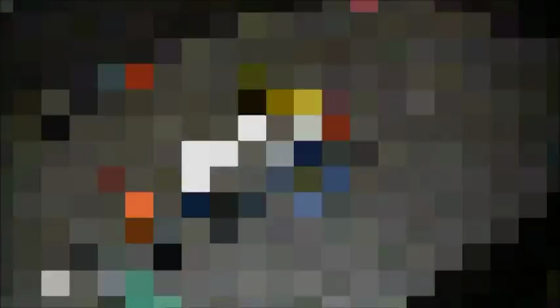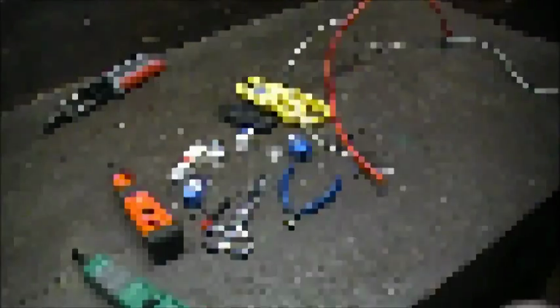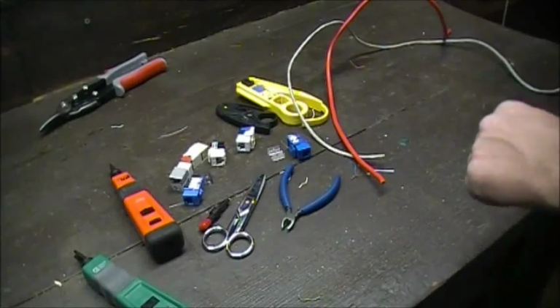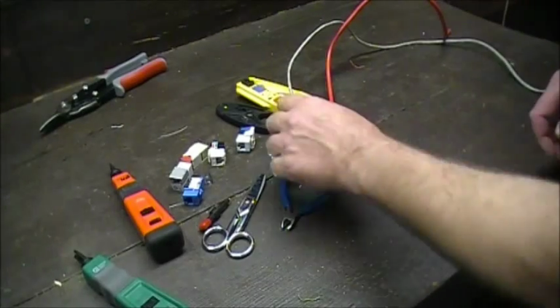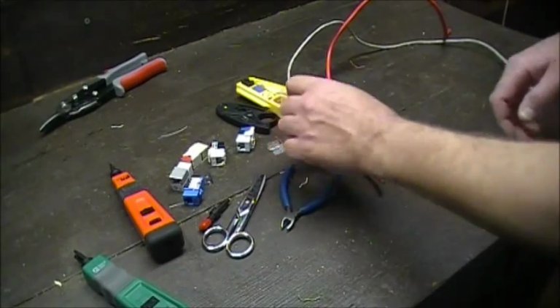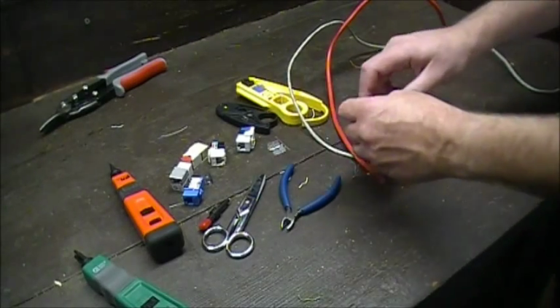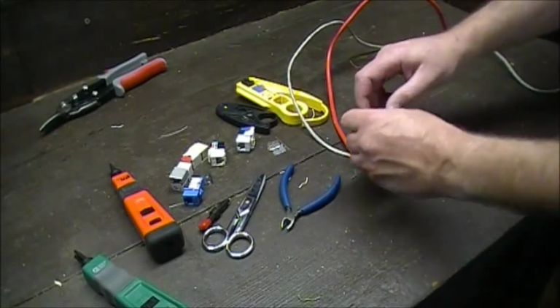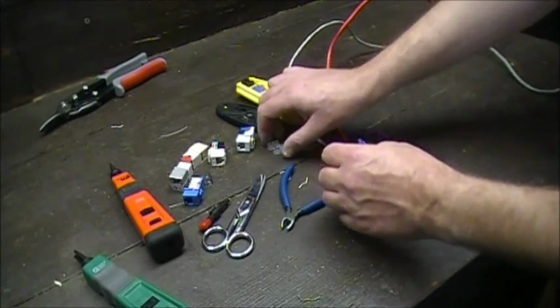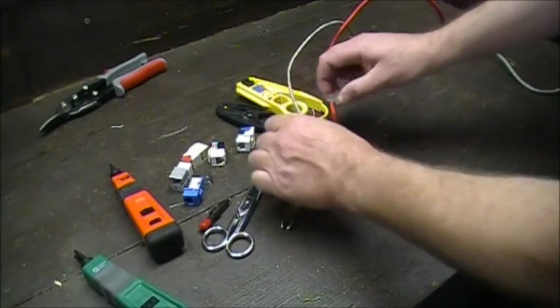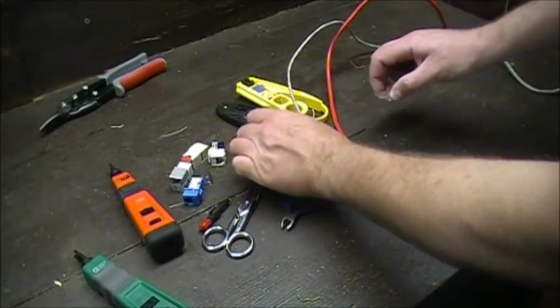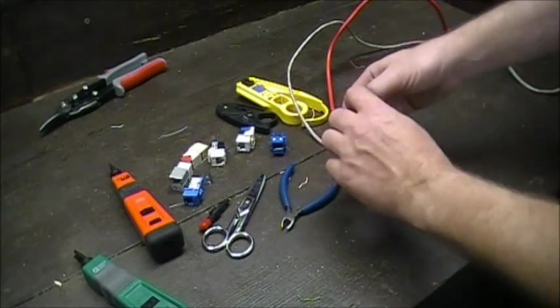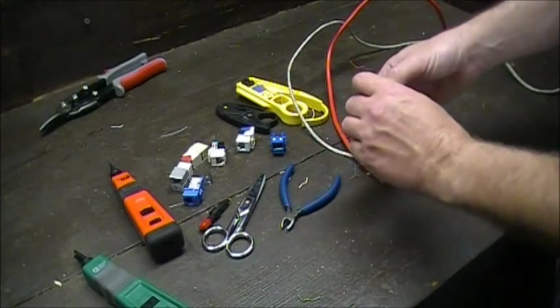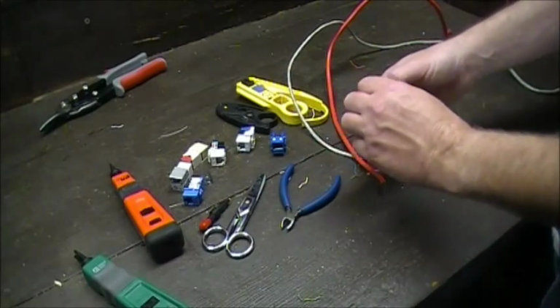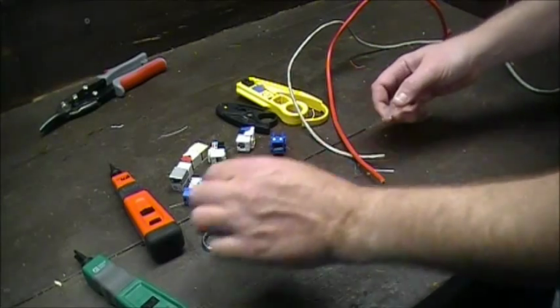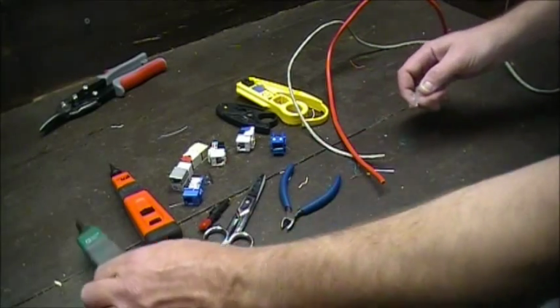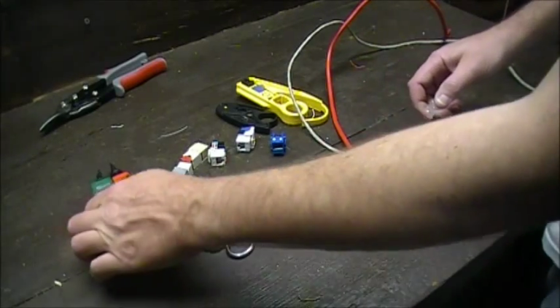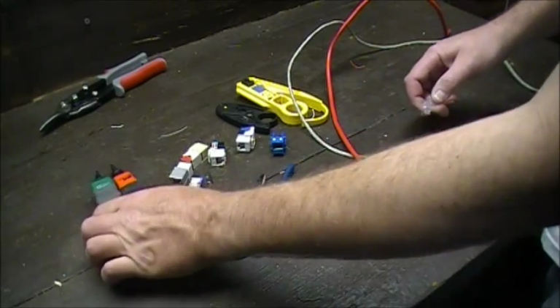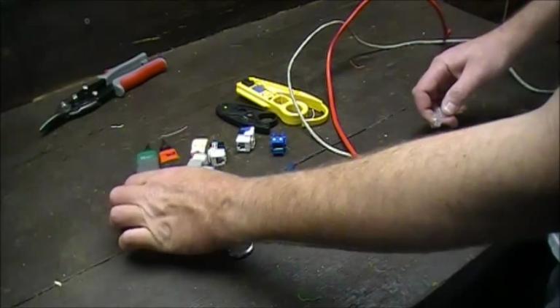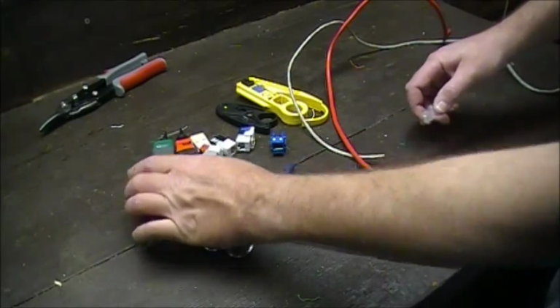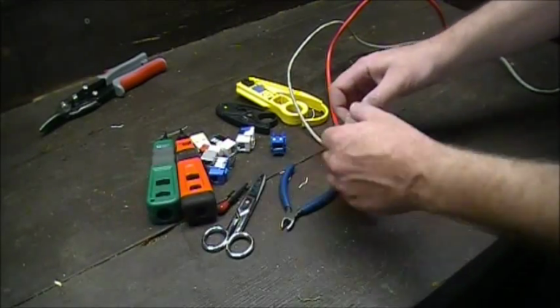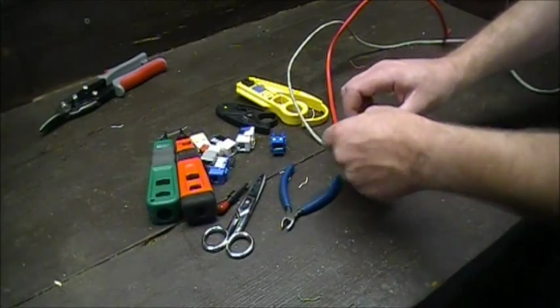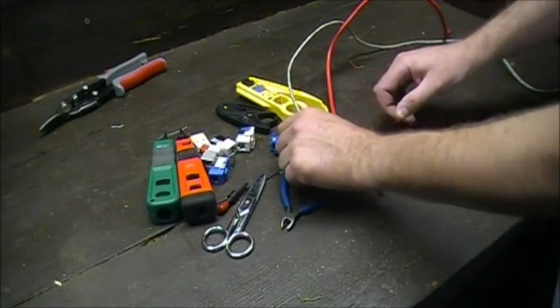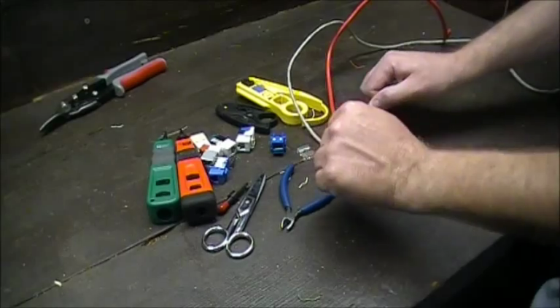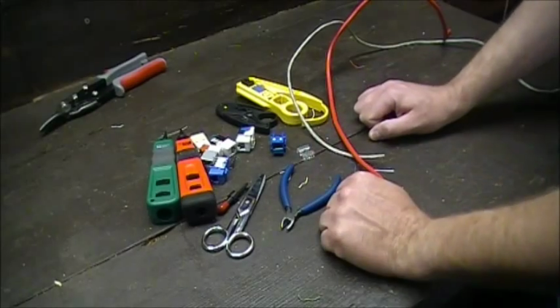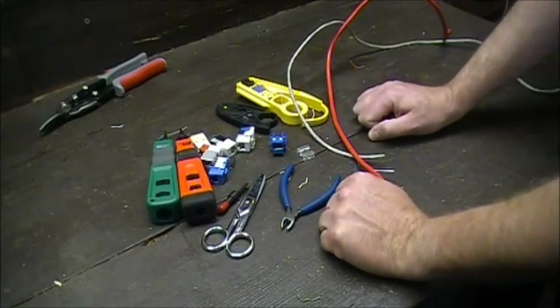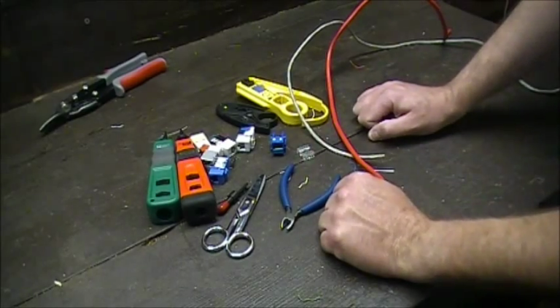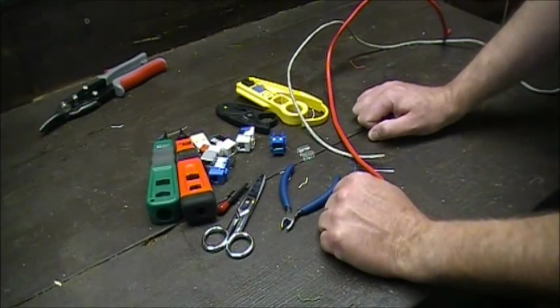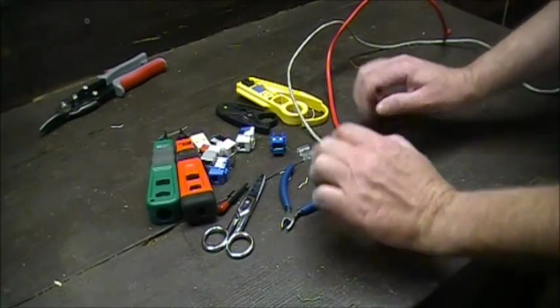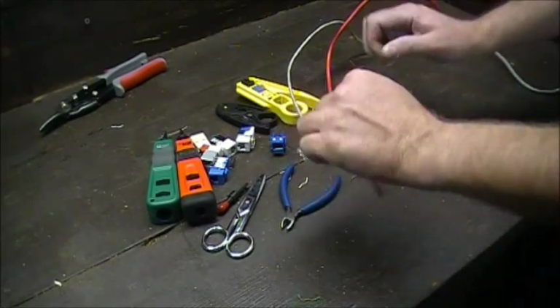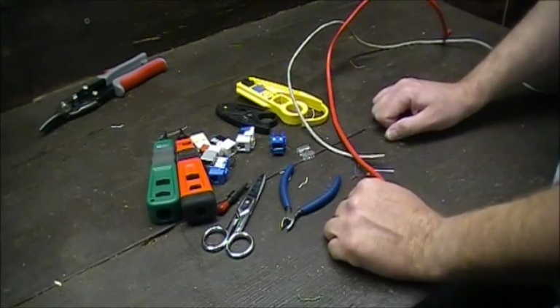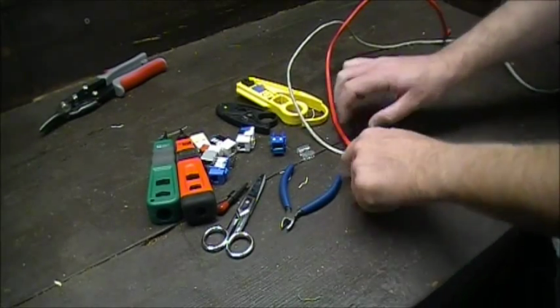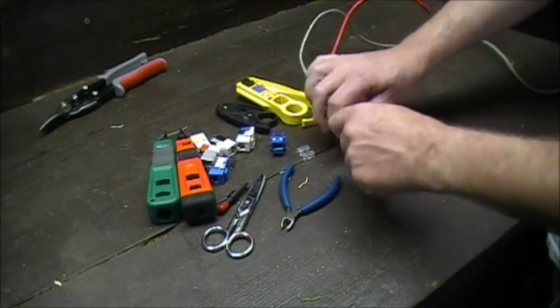Thanks for coming to Bridge Cable's YouTube channel. We're using this as an internal training video and also for anybody out there on the internet — how to do a network jack. Let's go over a couple of the basics.